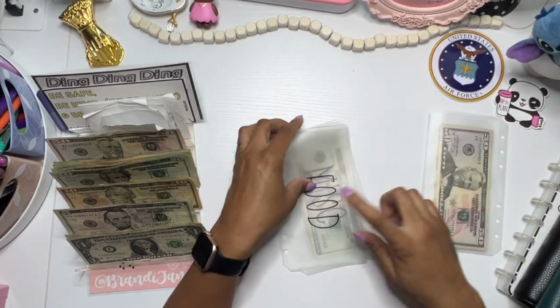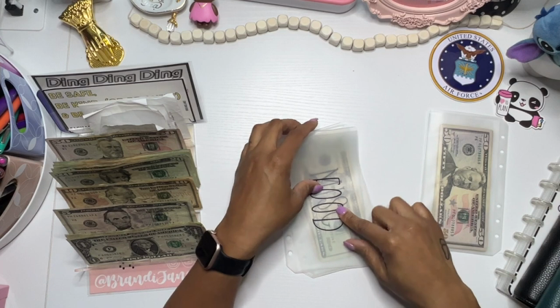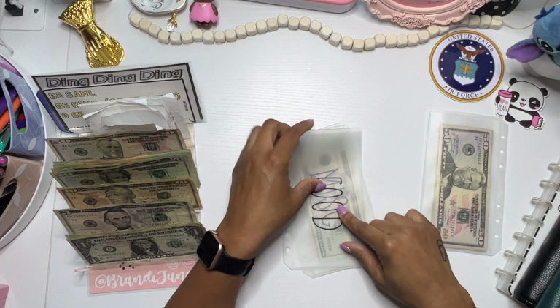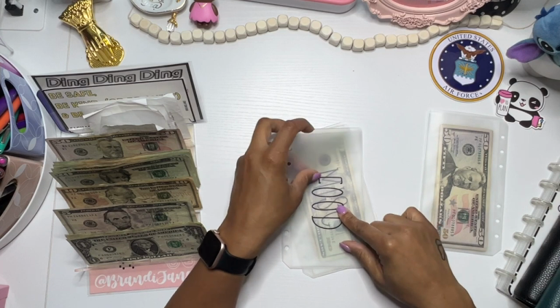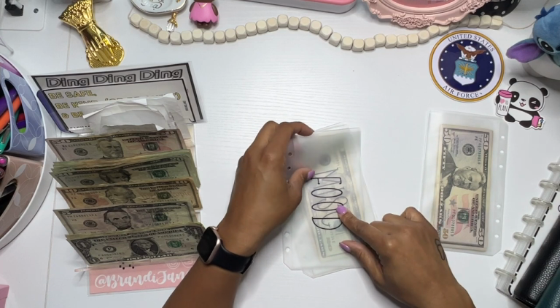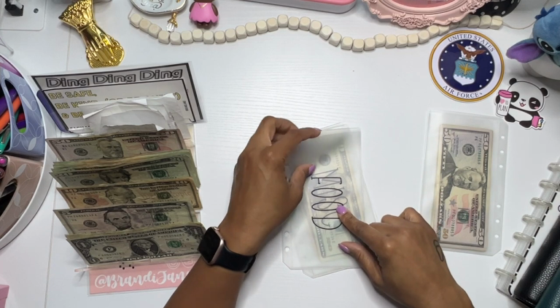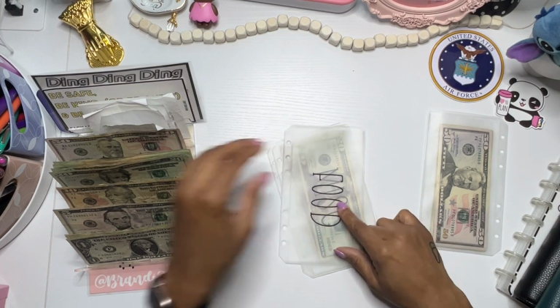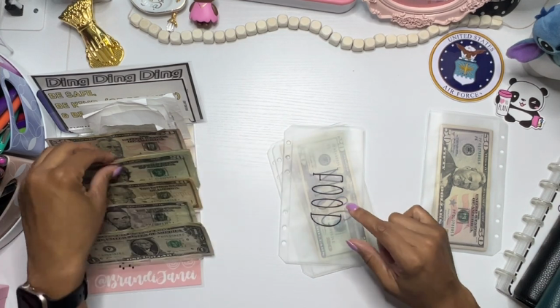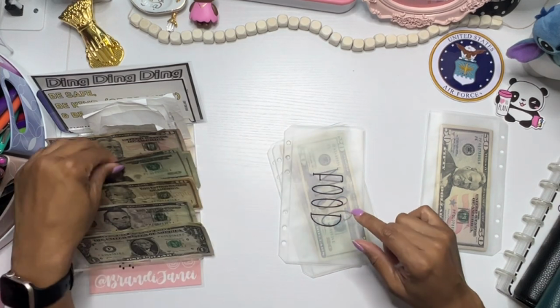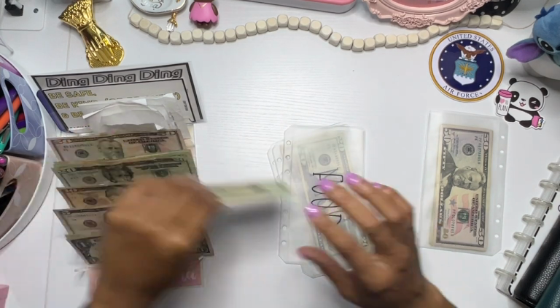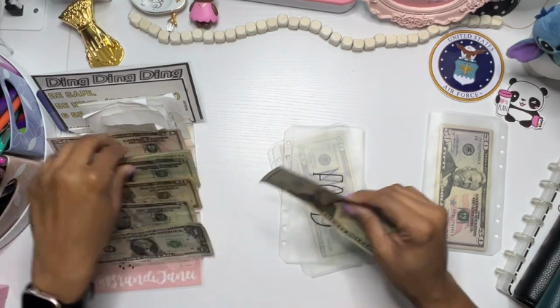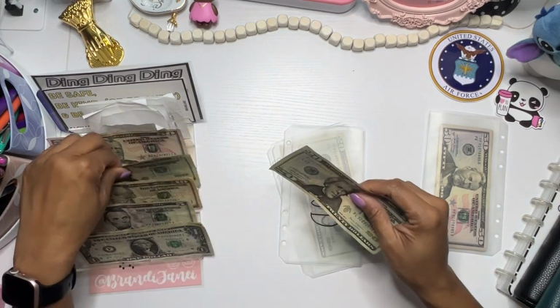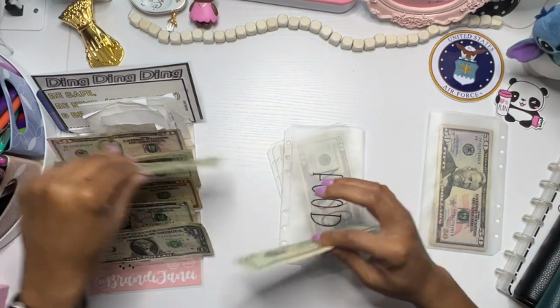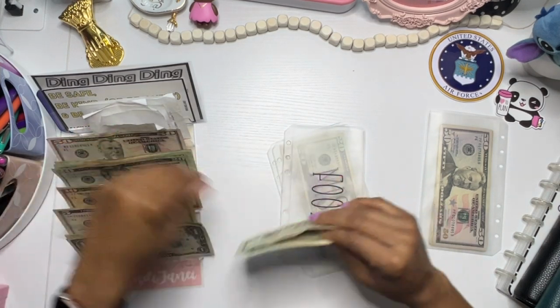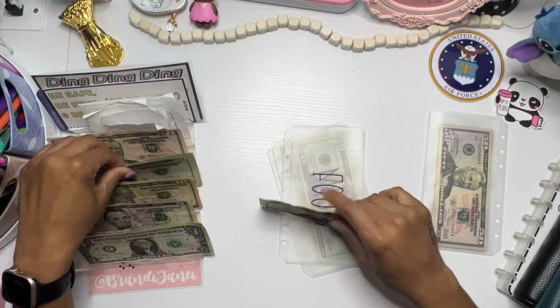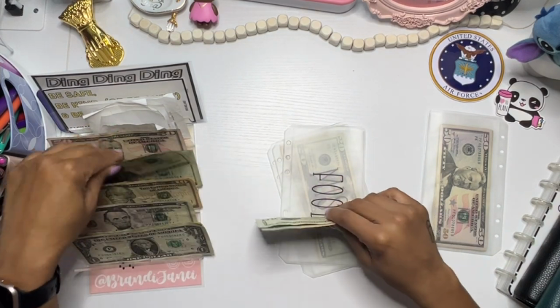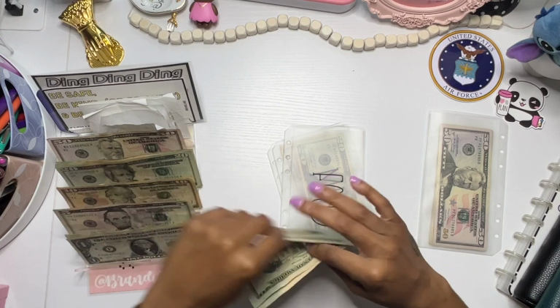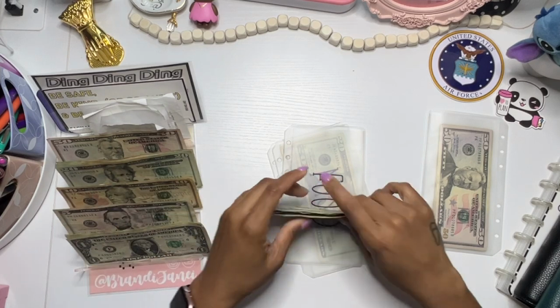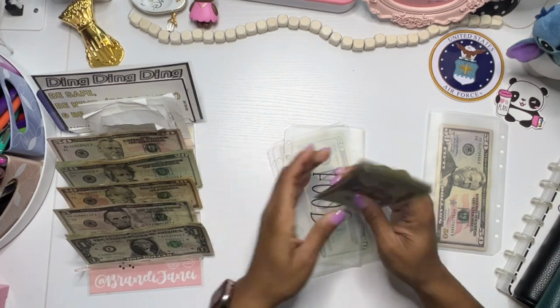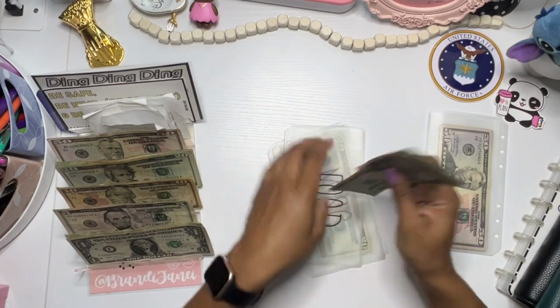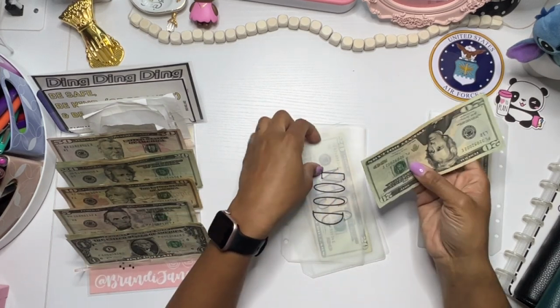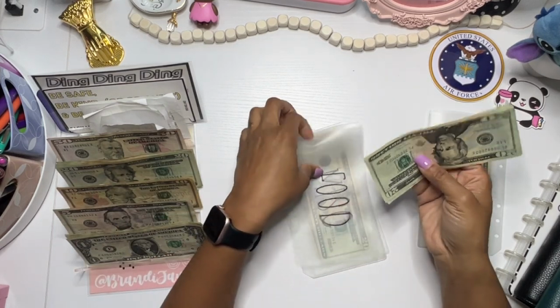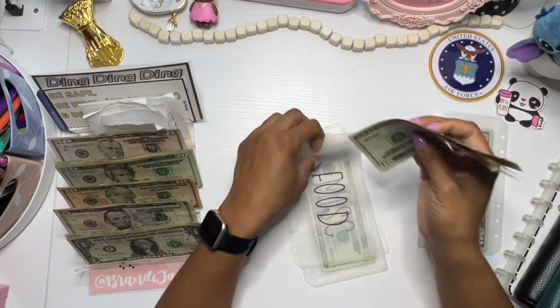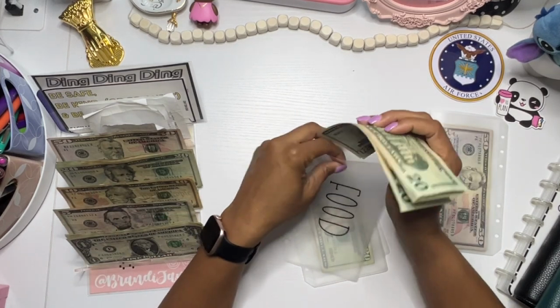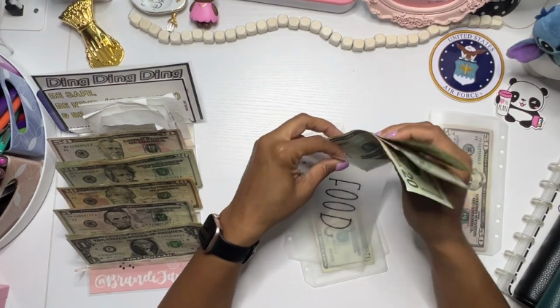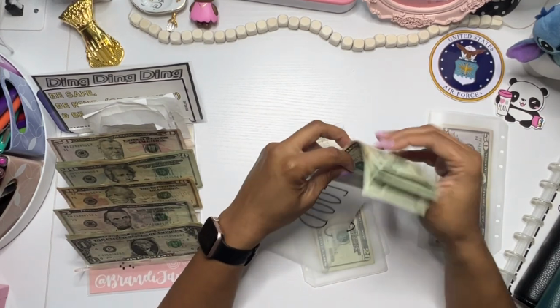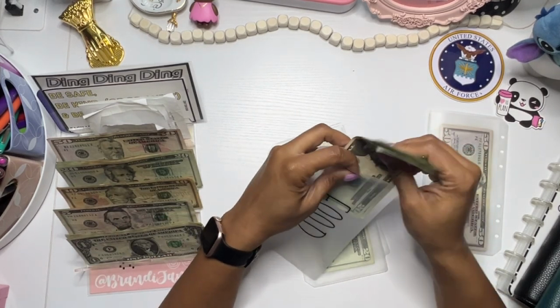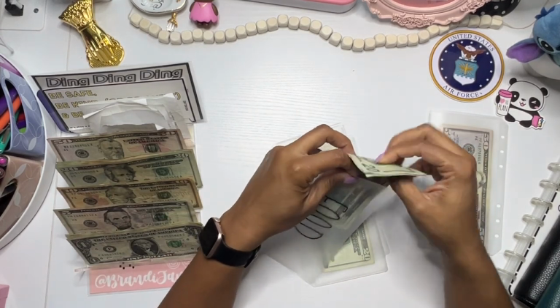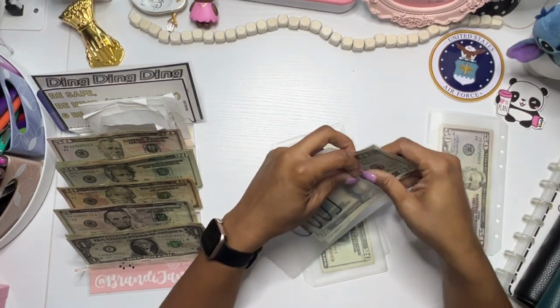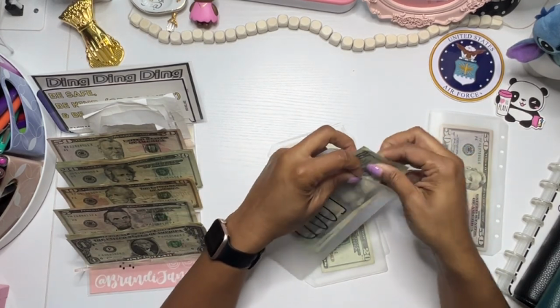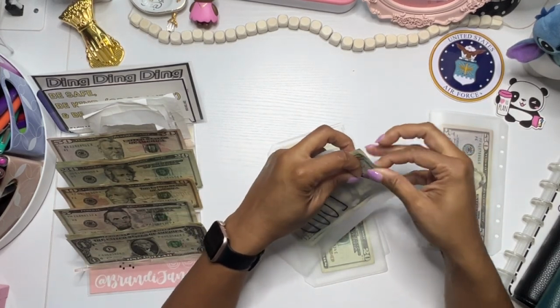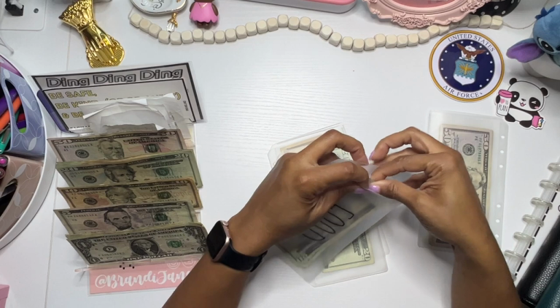For food, we are going to do $60. So that is awesome.